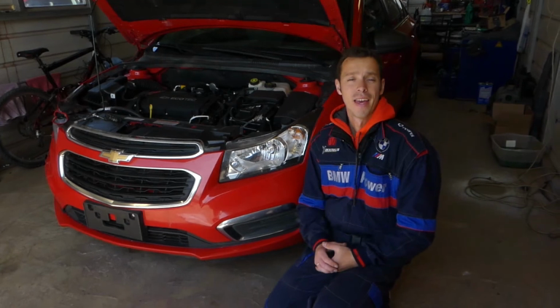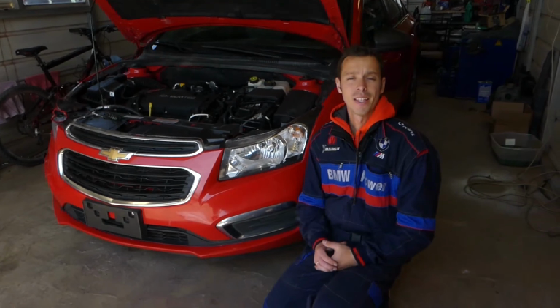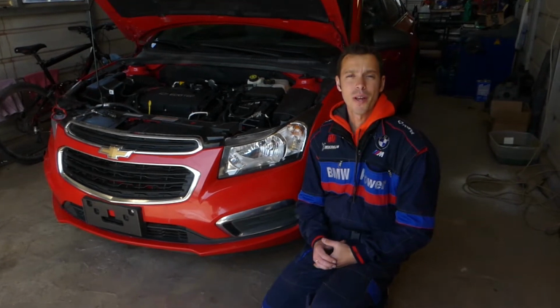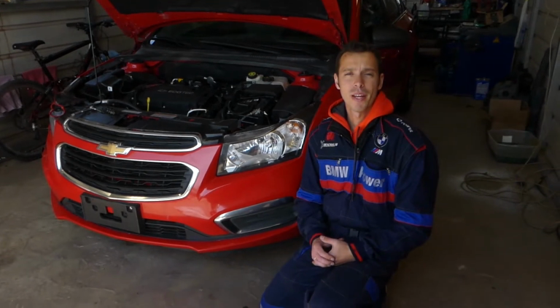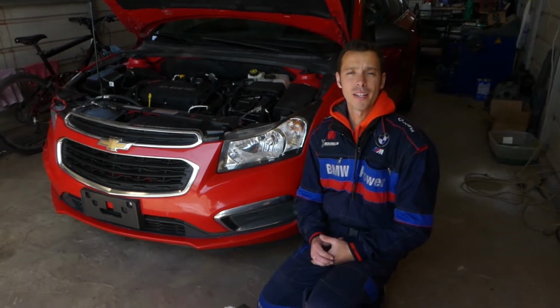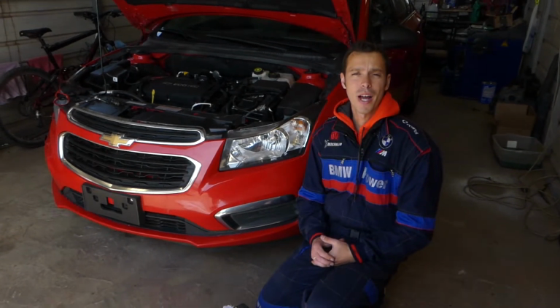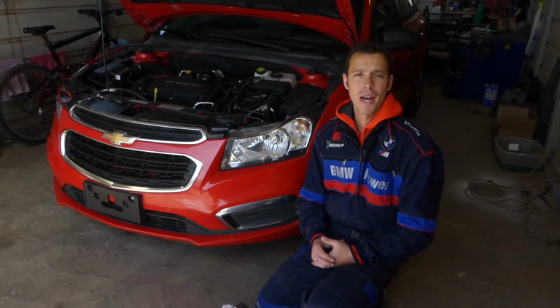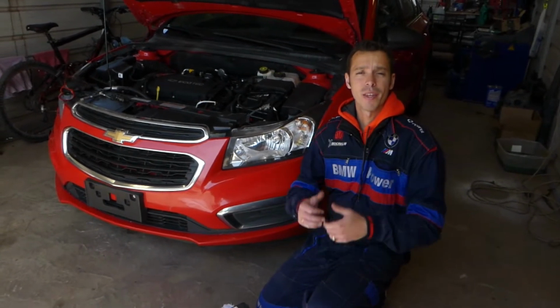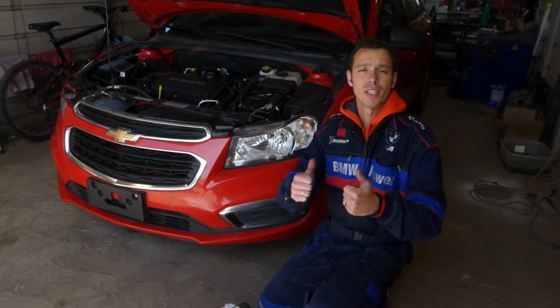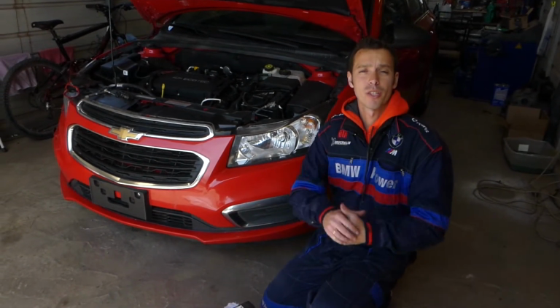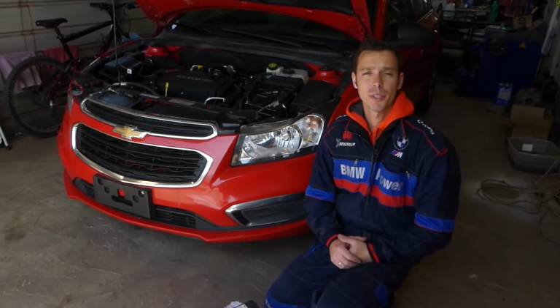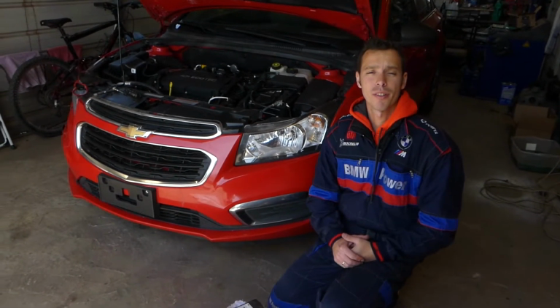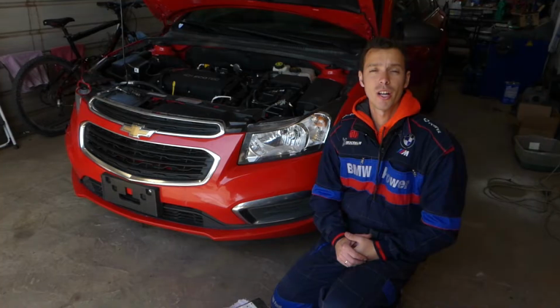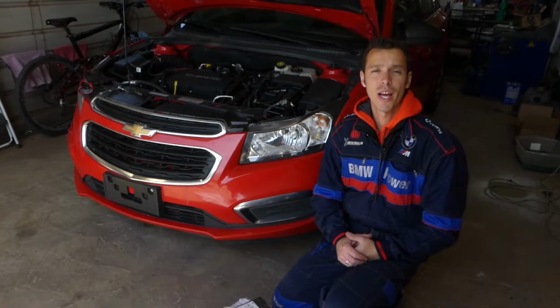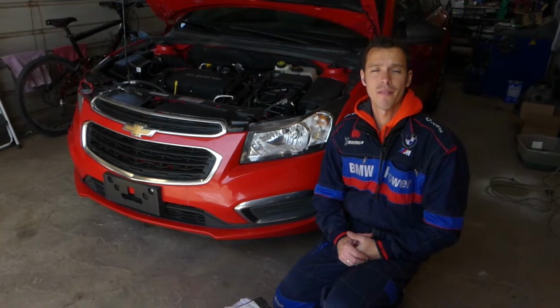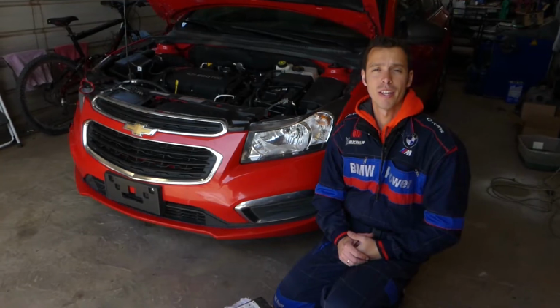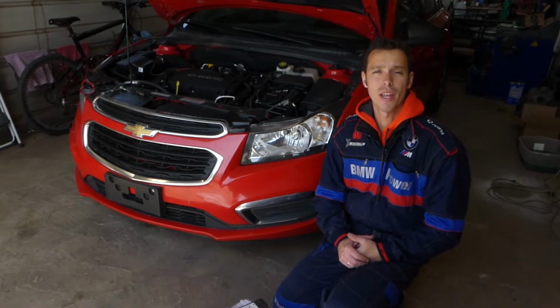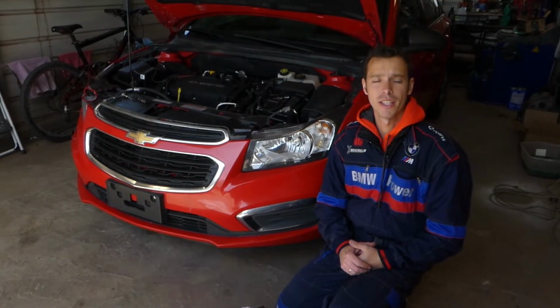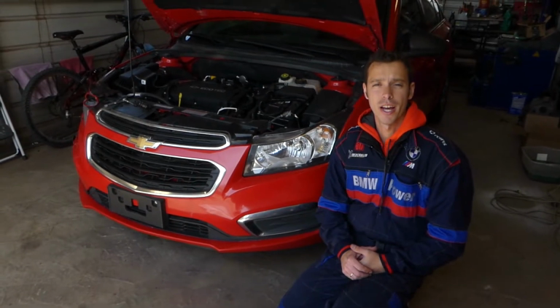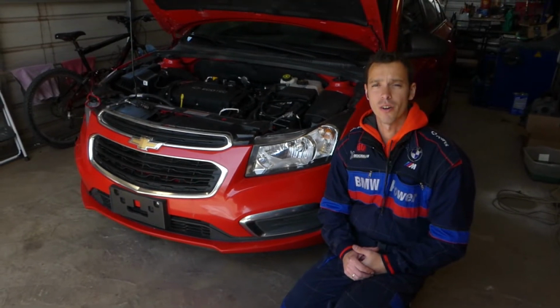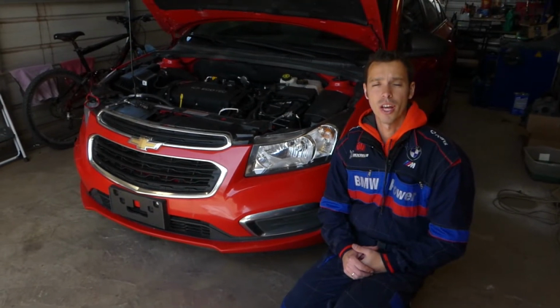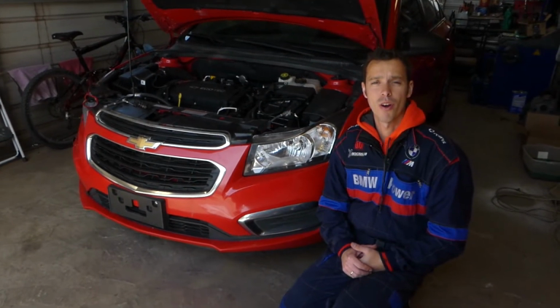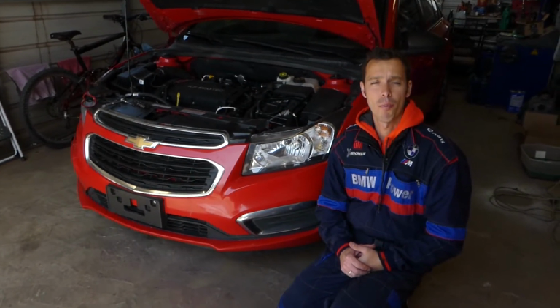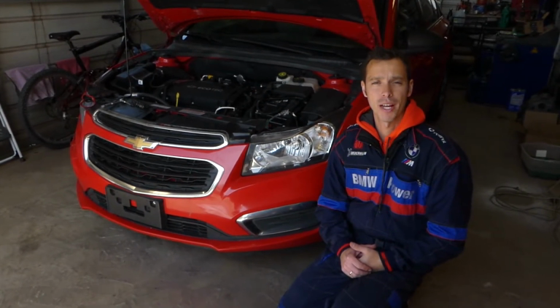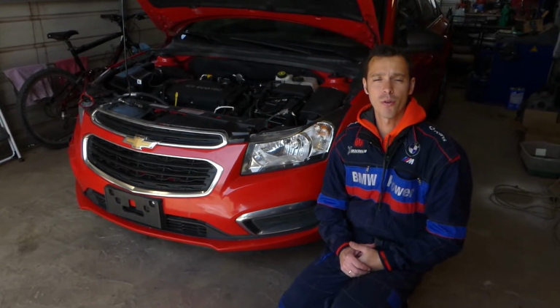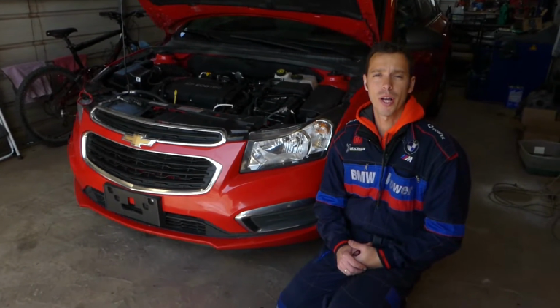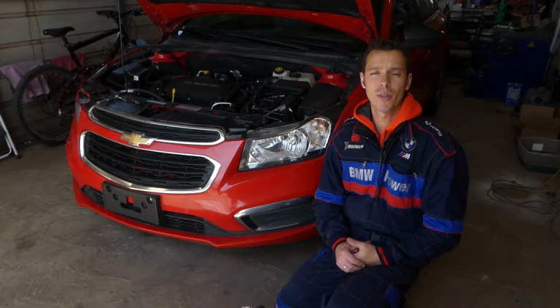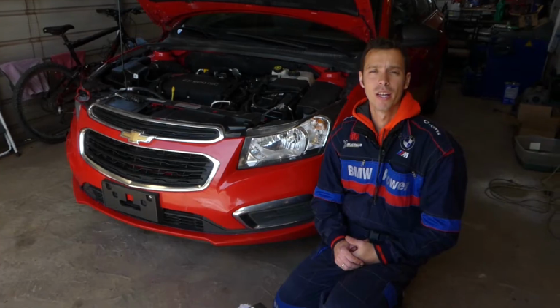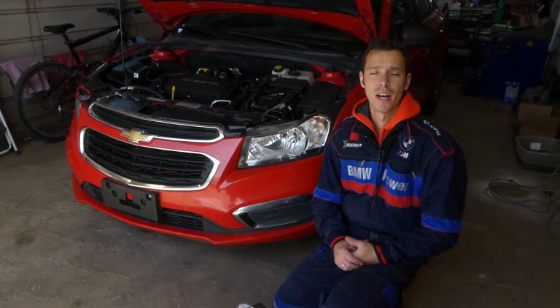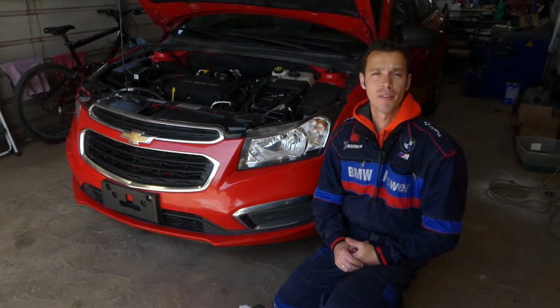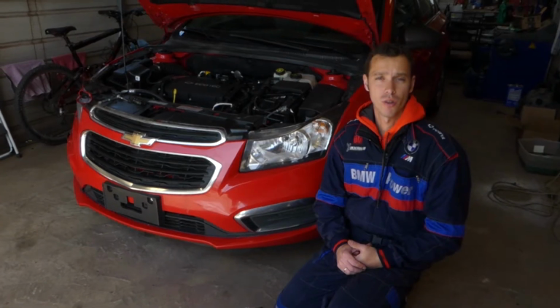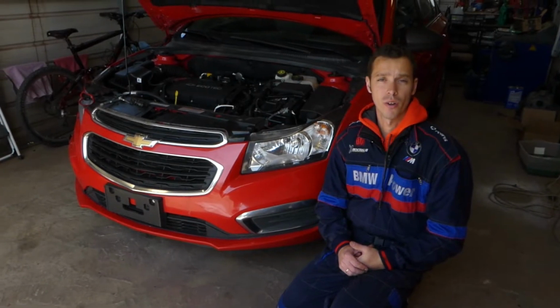Hey guys, welcome back to Electrical Car in Powerlife. Thank you guys for watching and subscribing to the channel. If you guys have an Ecotech engine on a Chevy or Opel, we will show you how to clean the VVT solenoid.